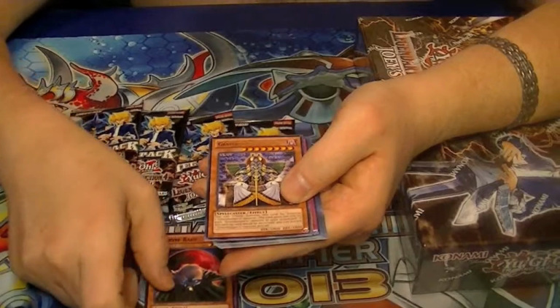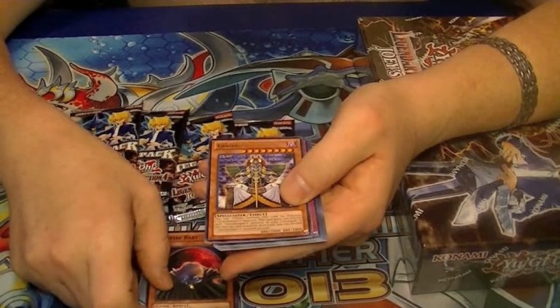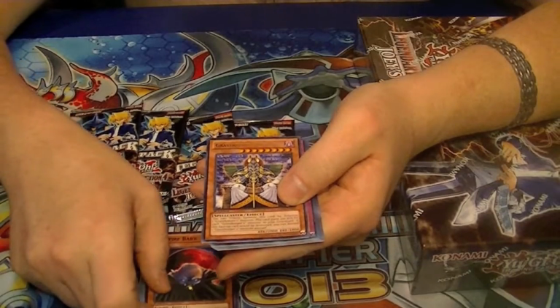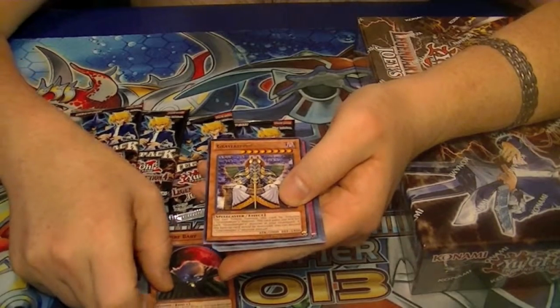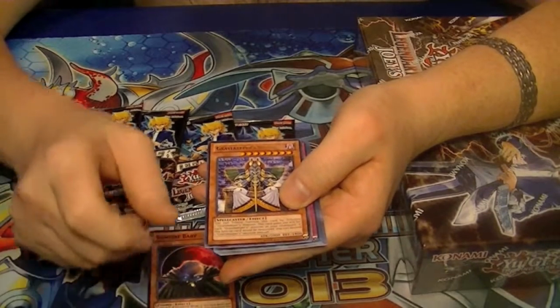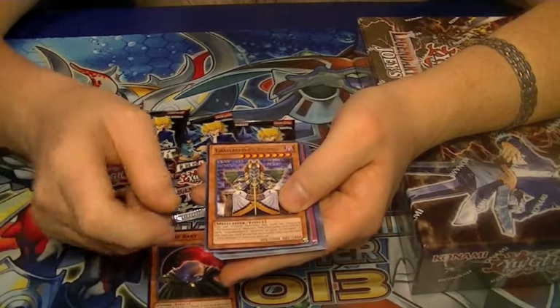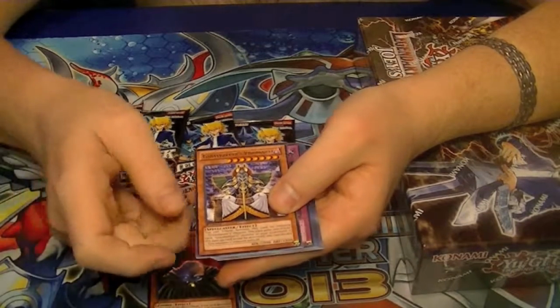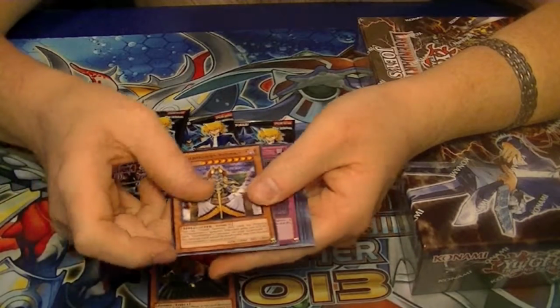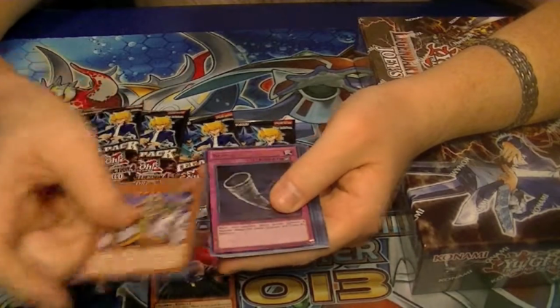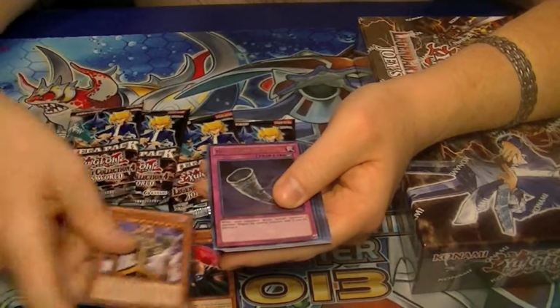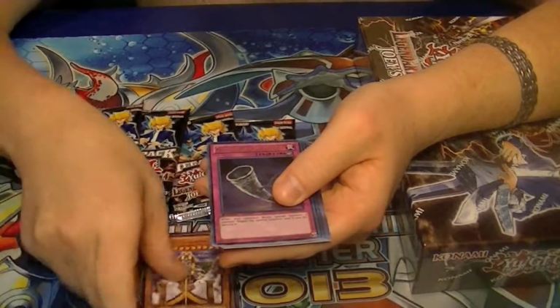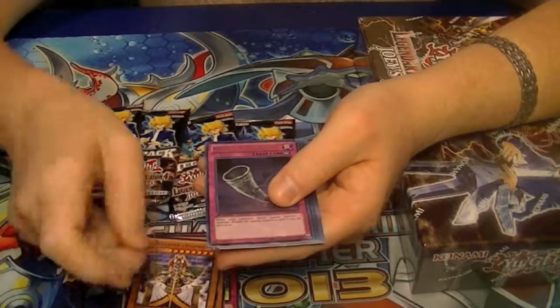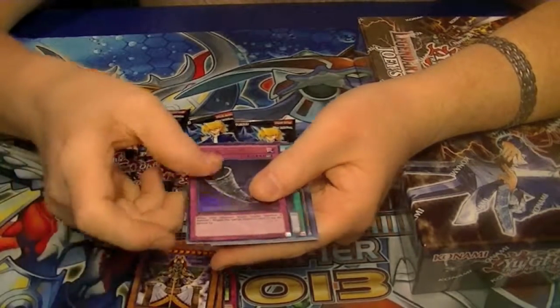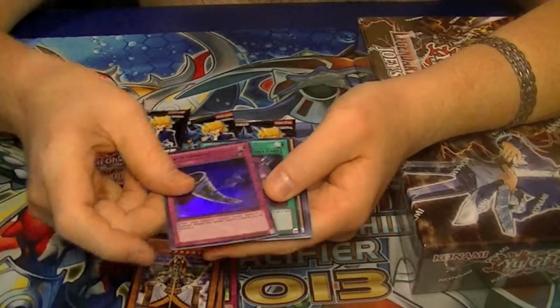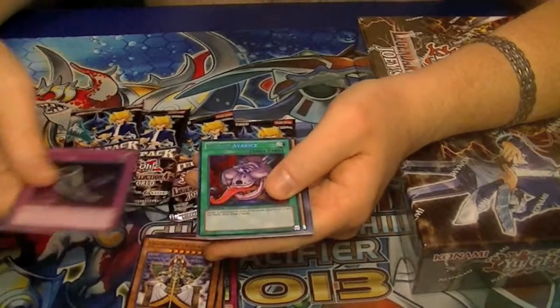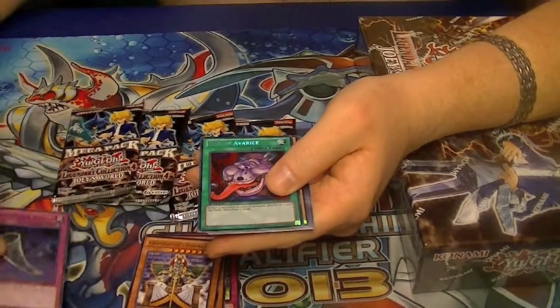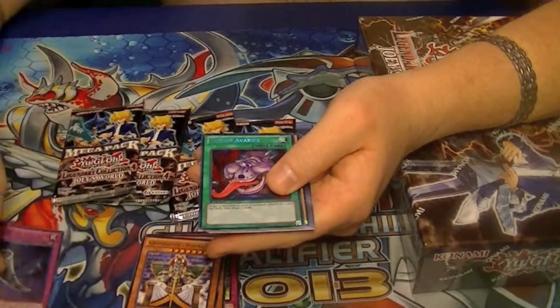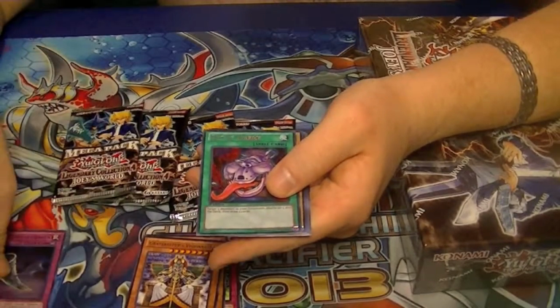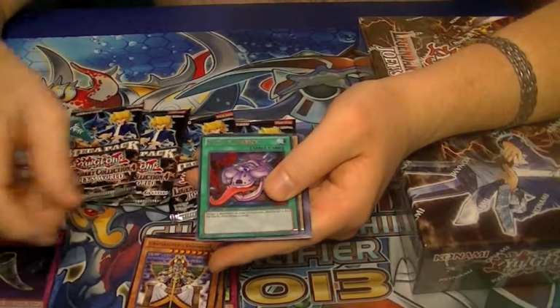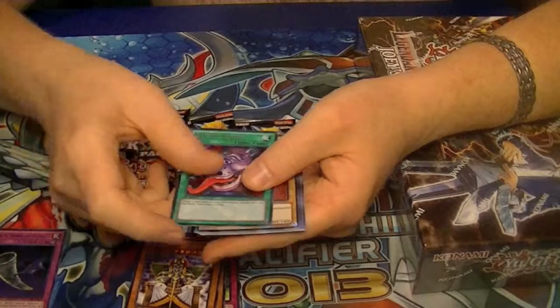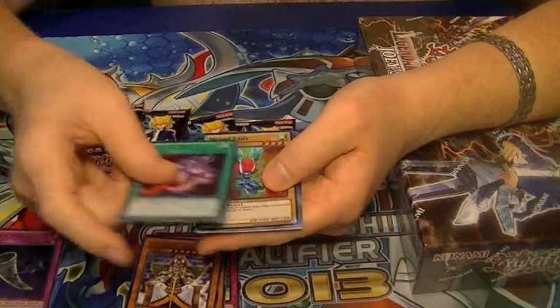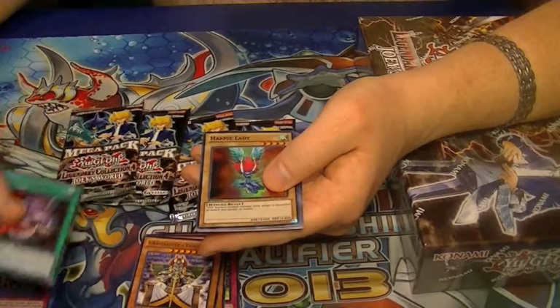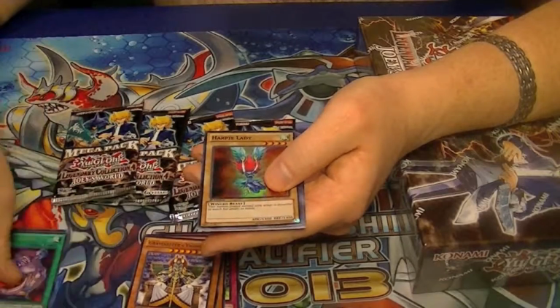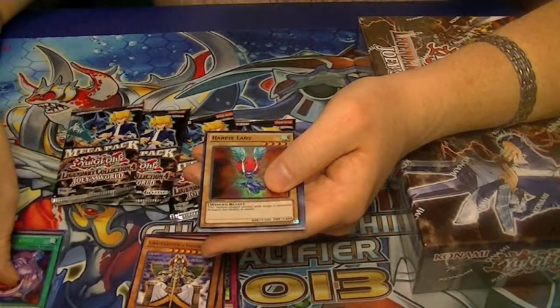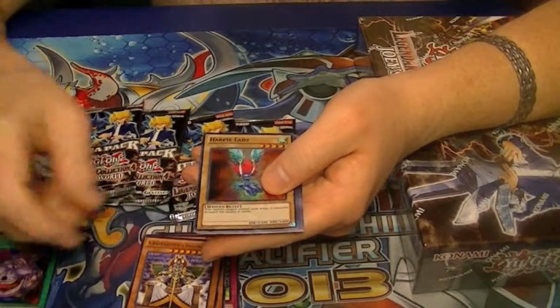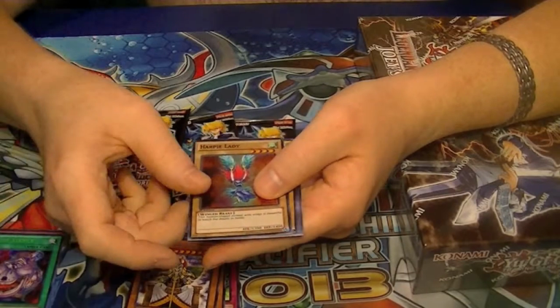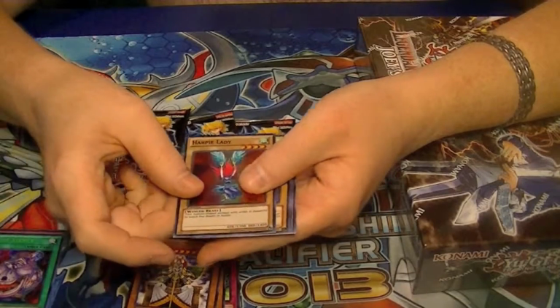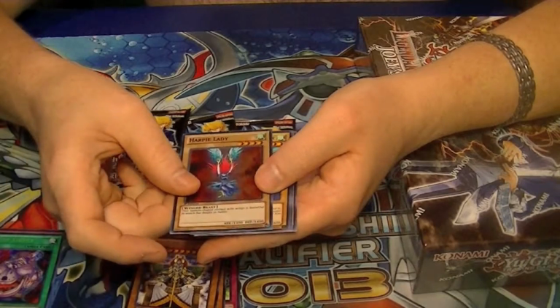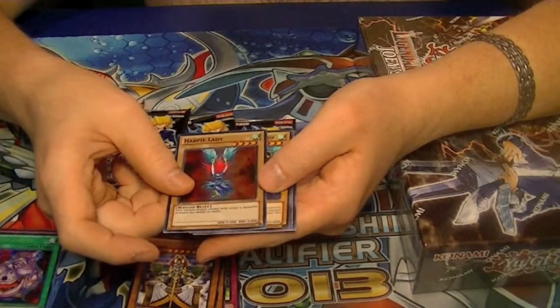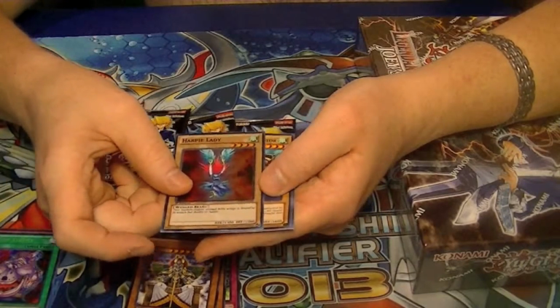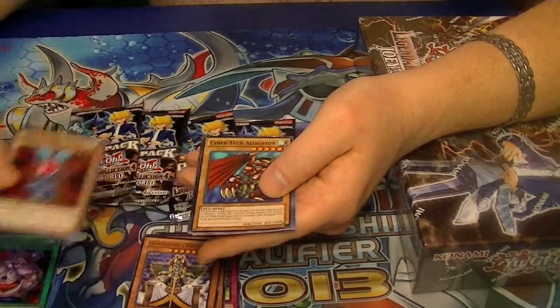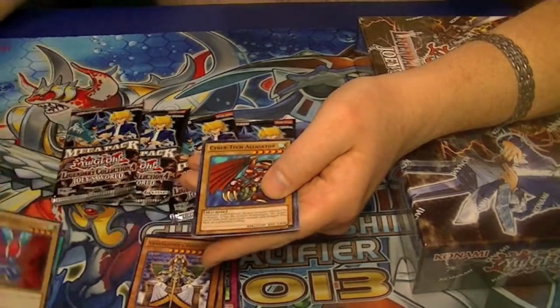Got a Rare Gravekeeper's Visionary, Ultra Black Horn of Heaven, Secret Pot of Avarice, and Super Harpy Lady.